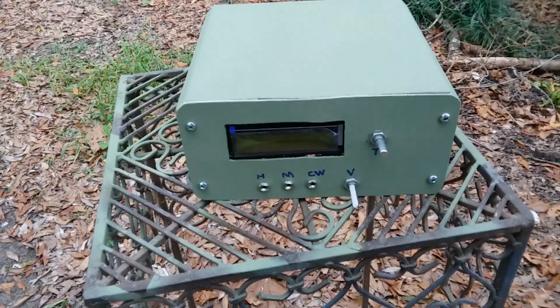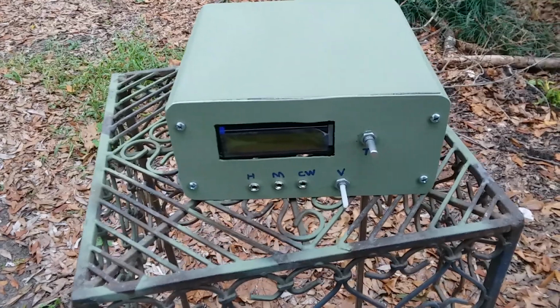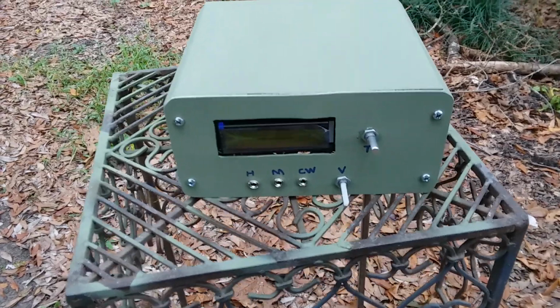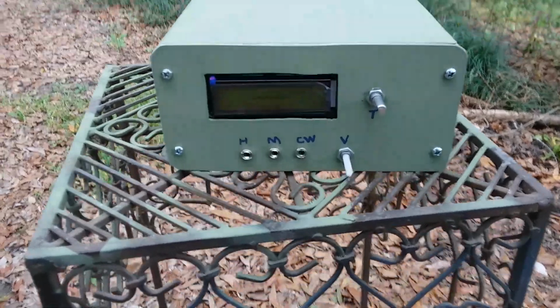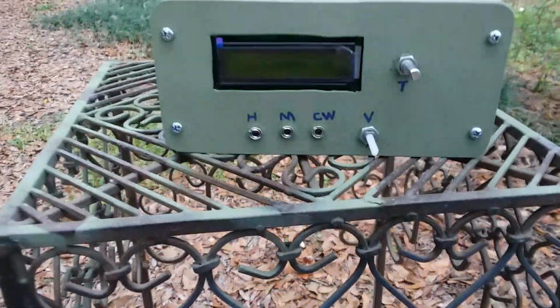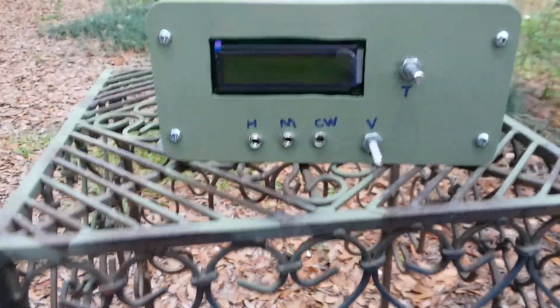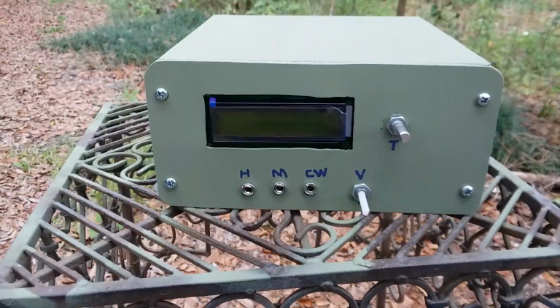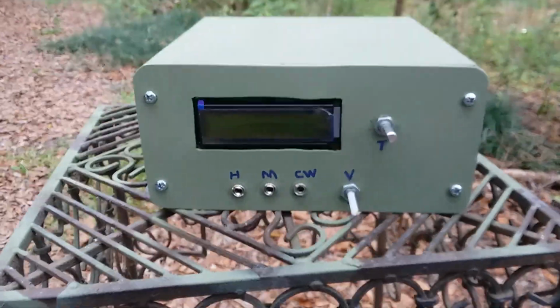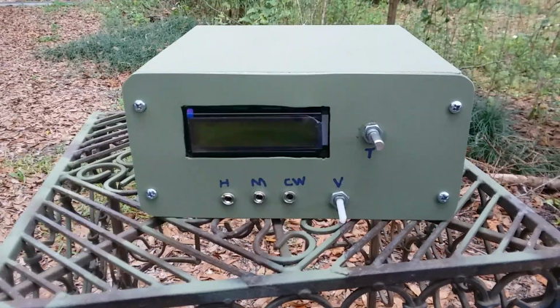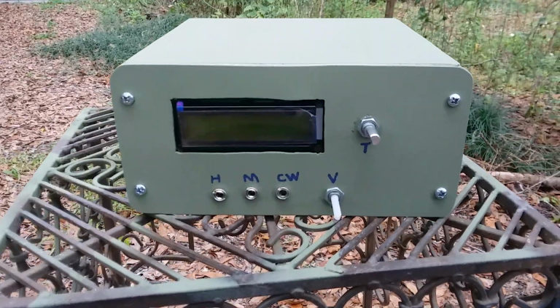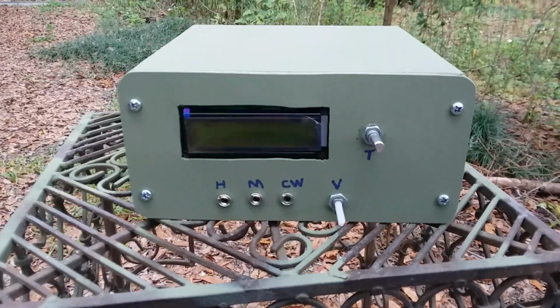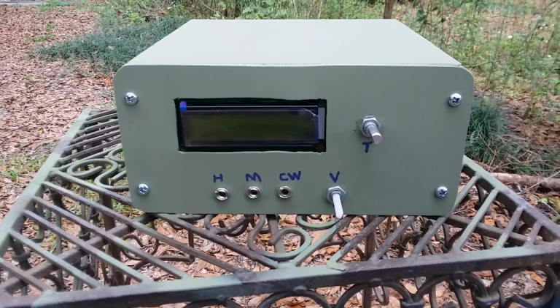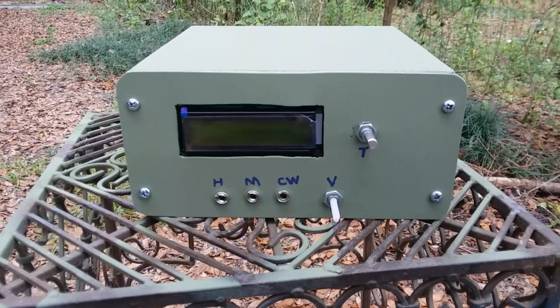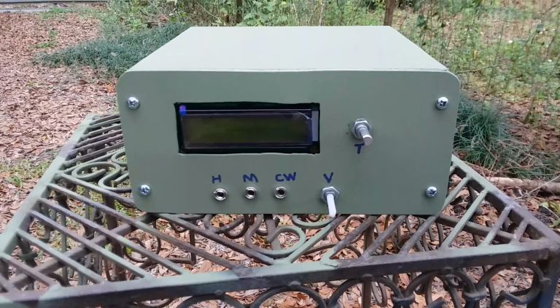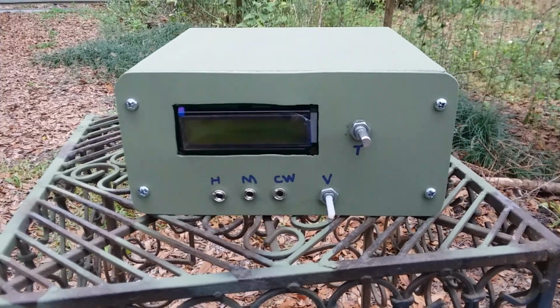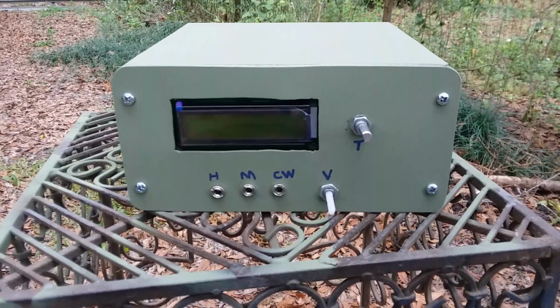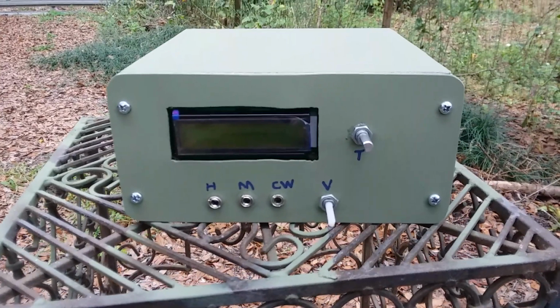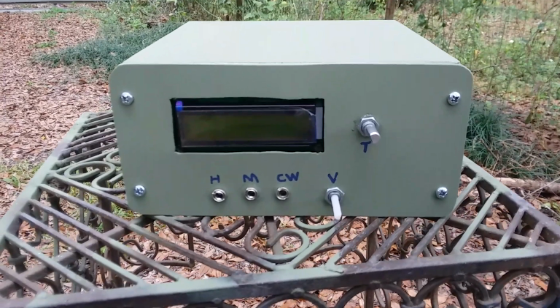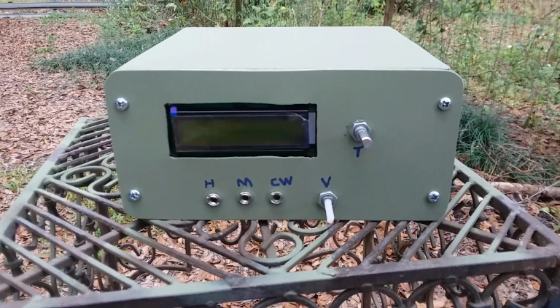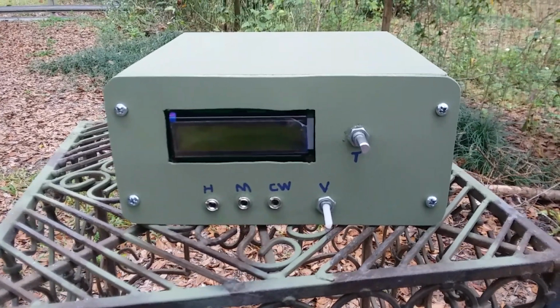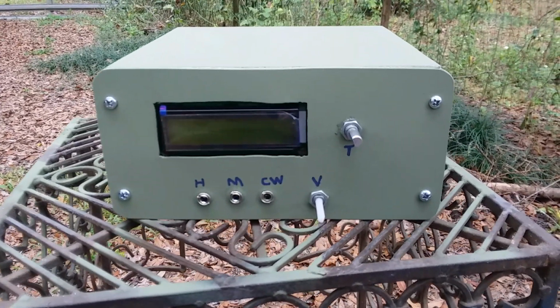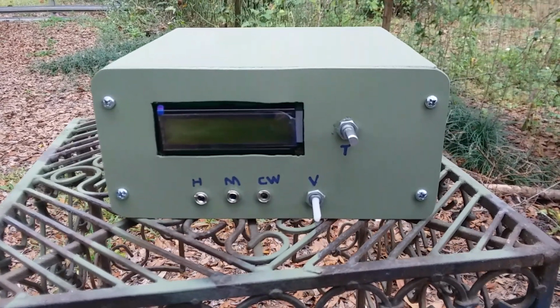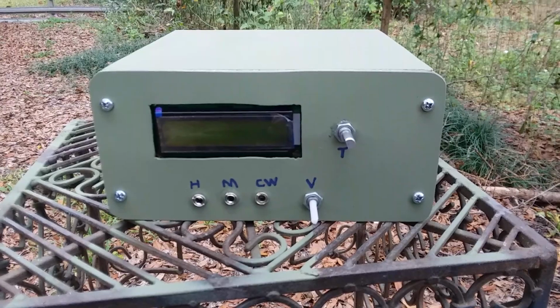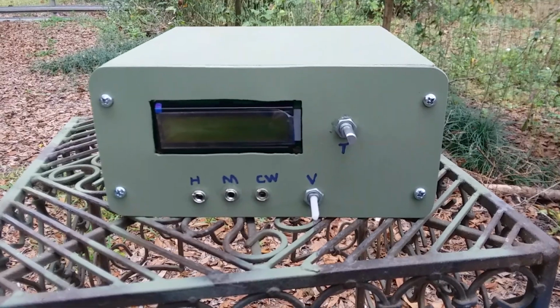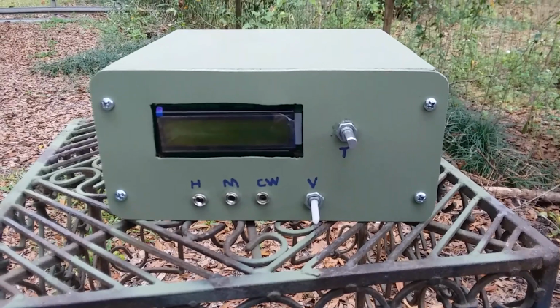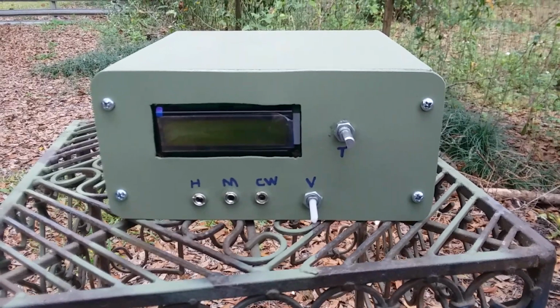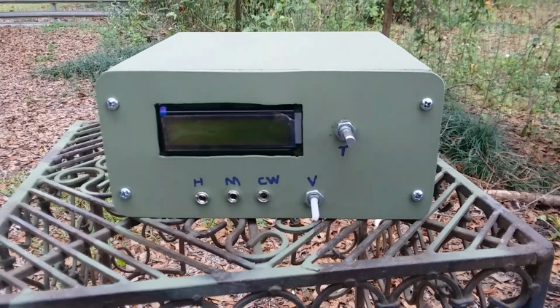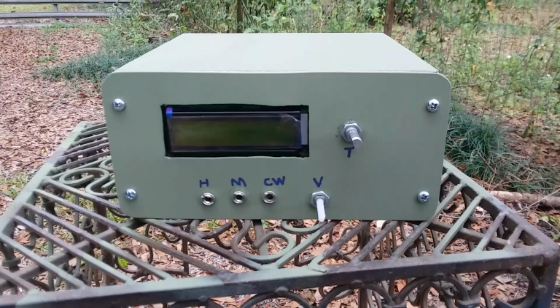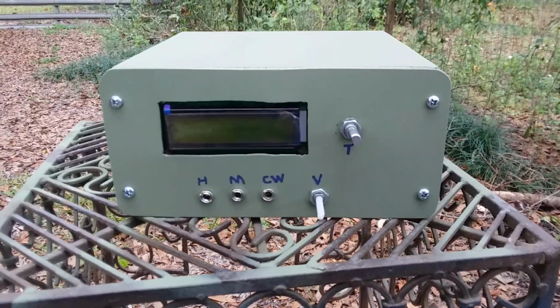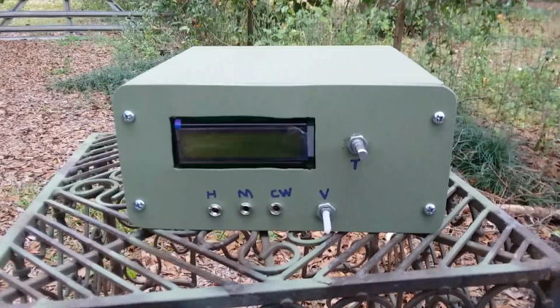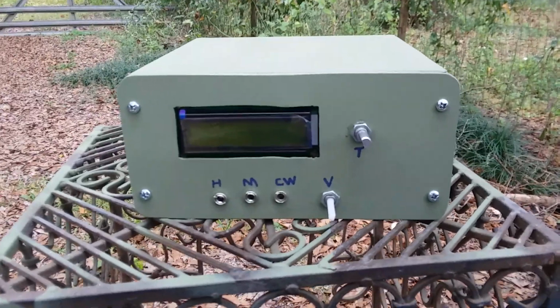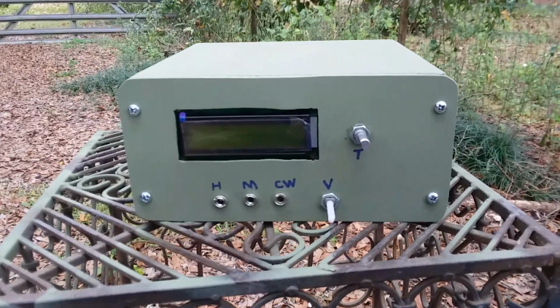Hey everybody. What we have here is my enclosure for the UBIT-X multiband transceiver that I recently assembled.